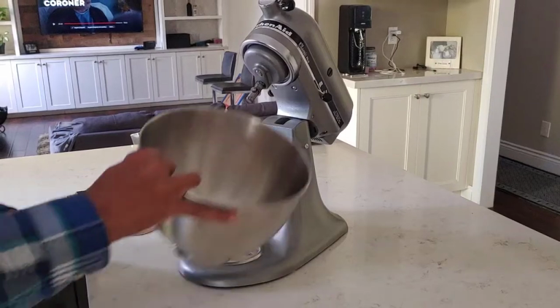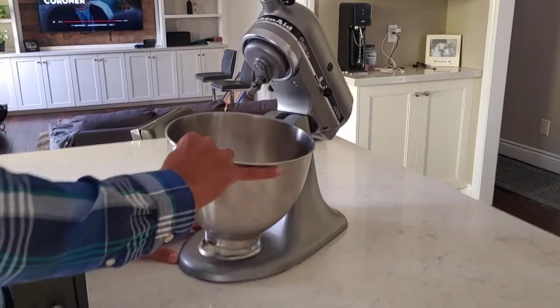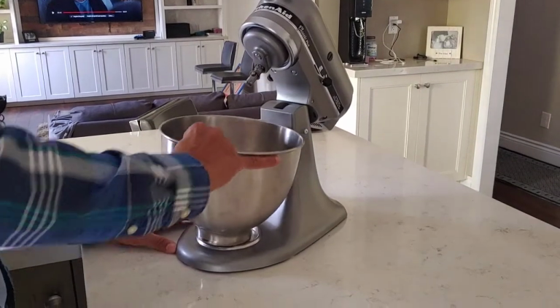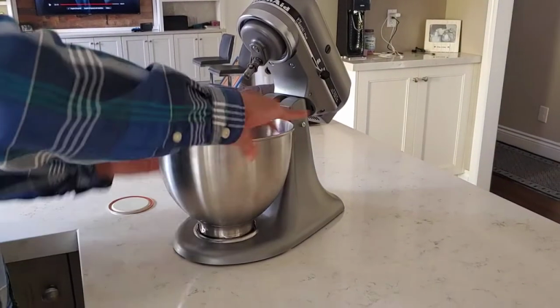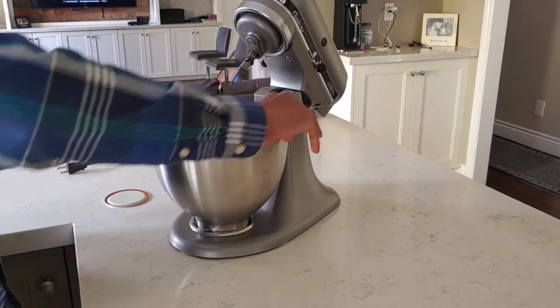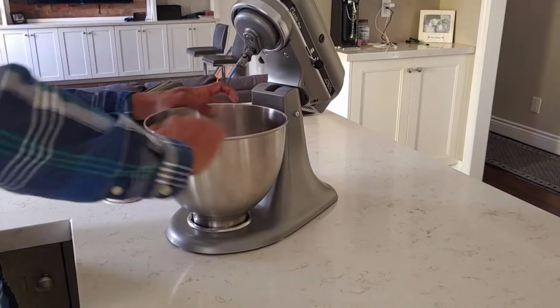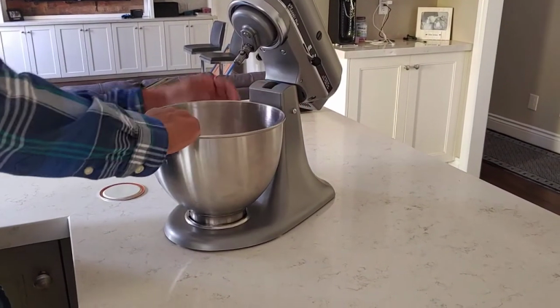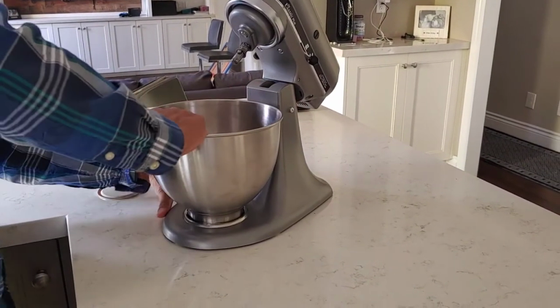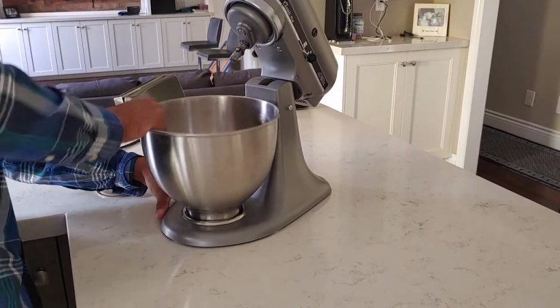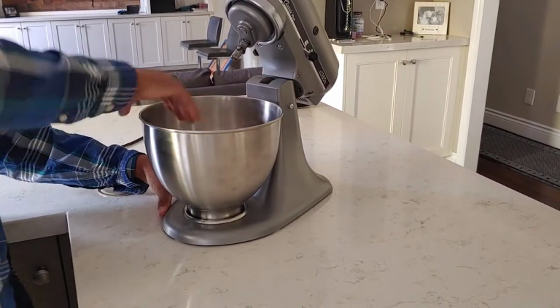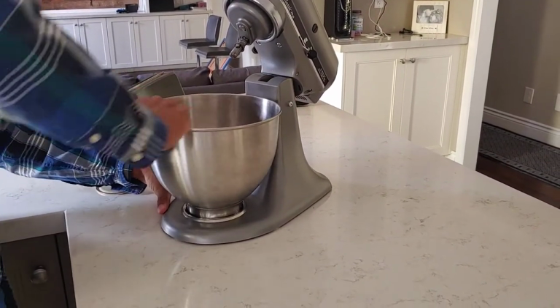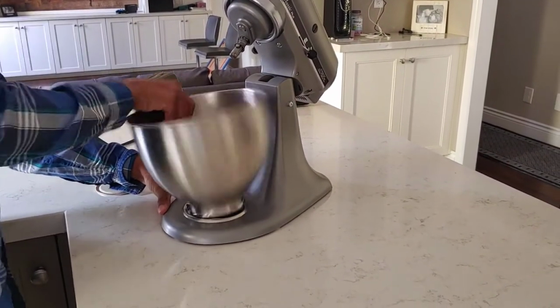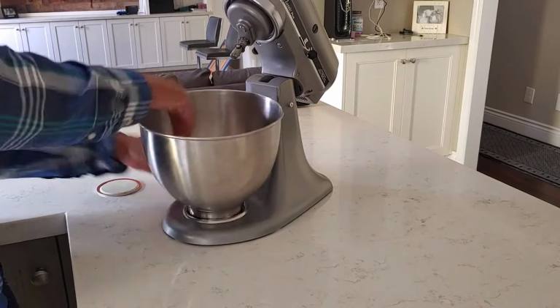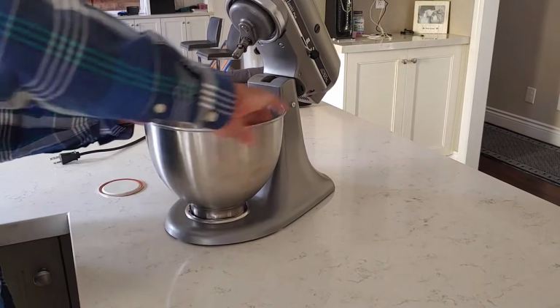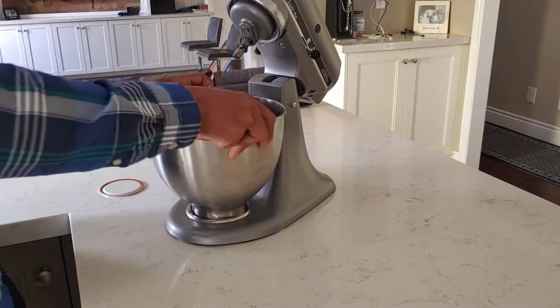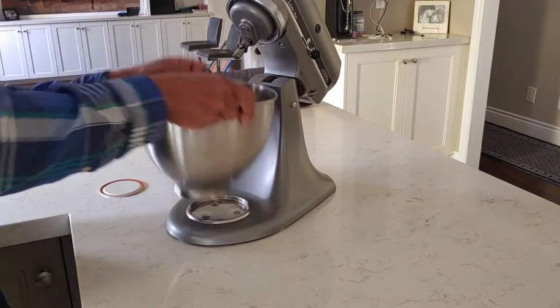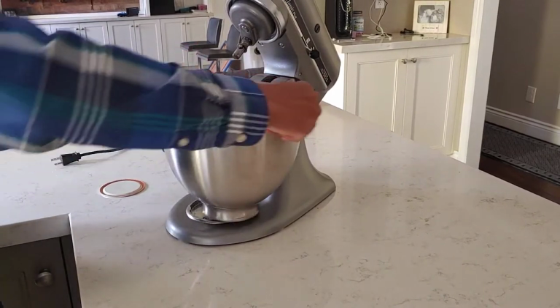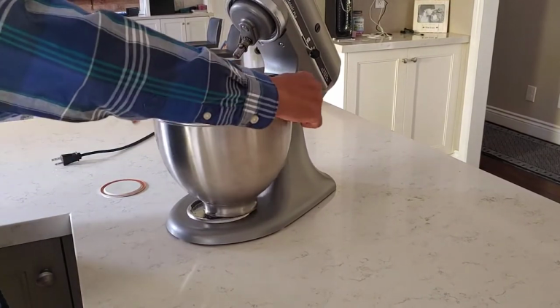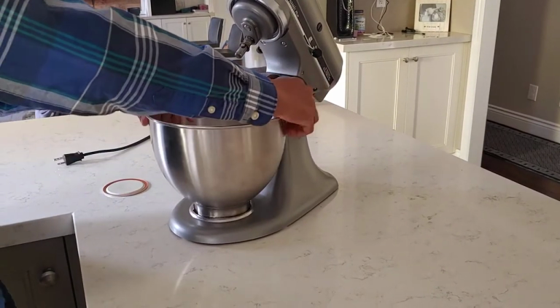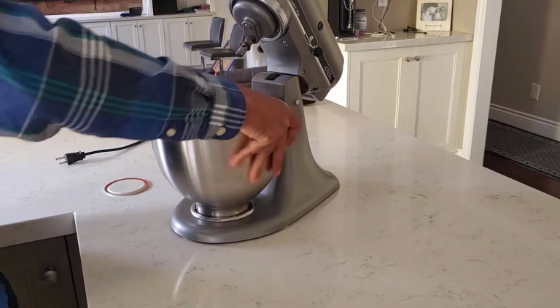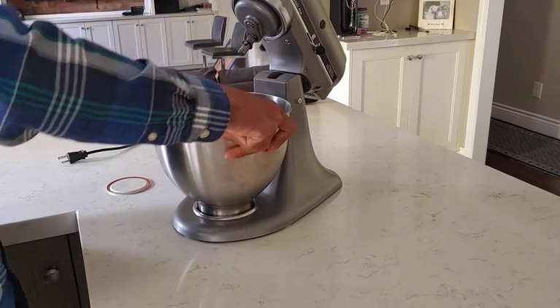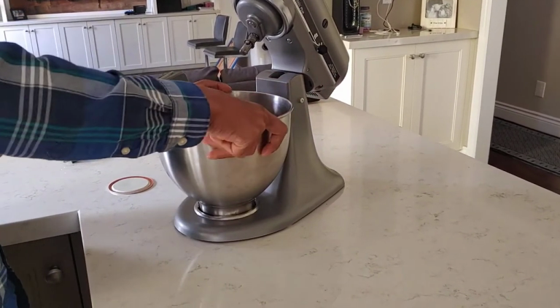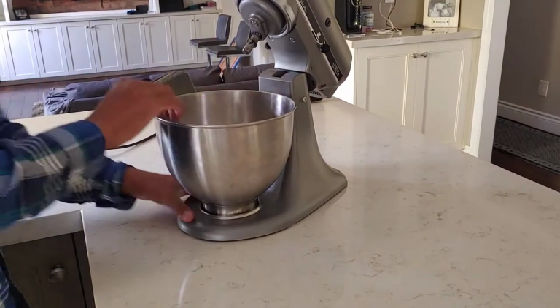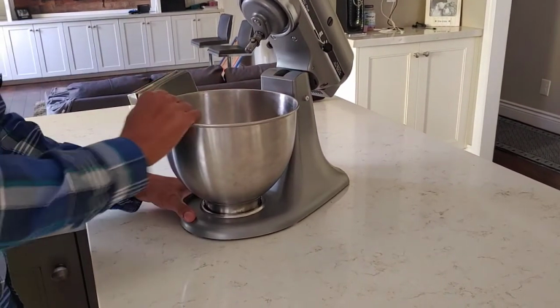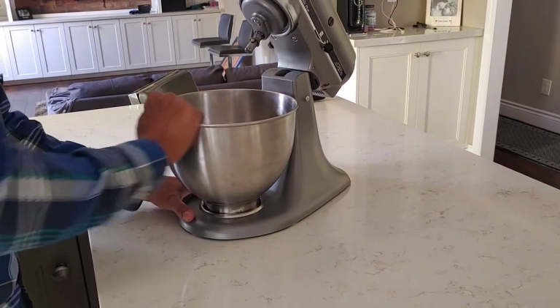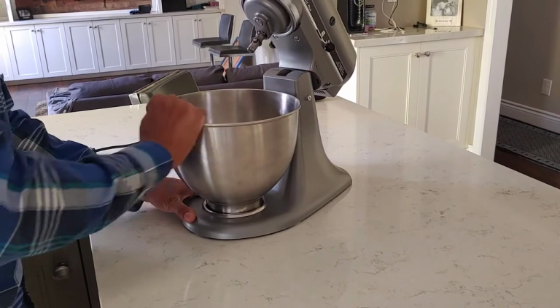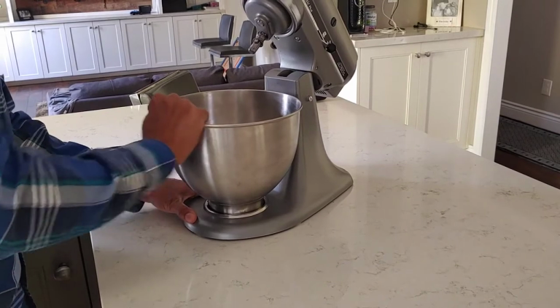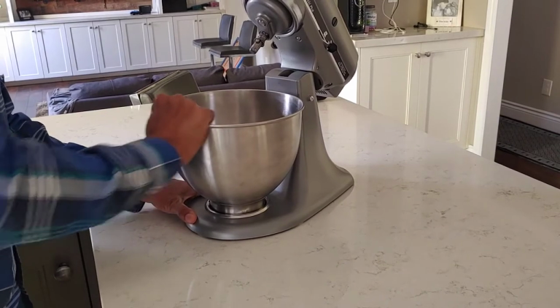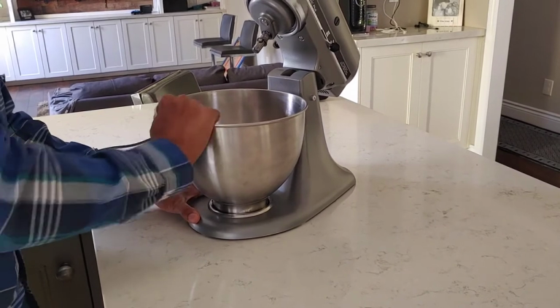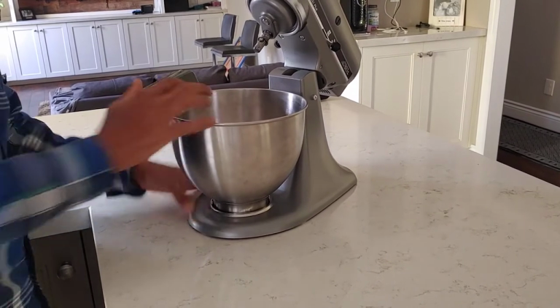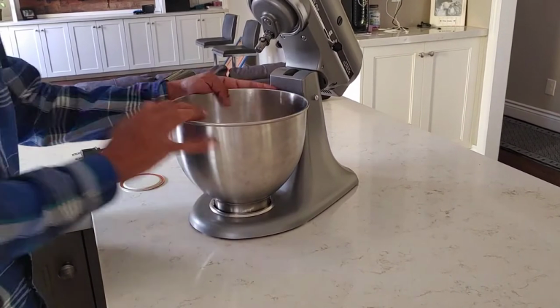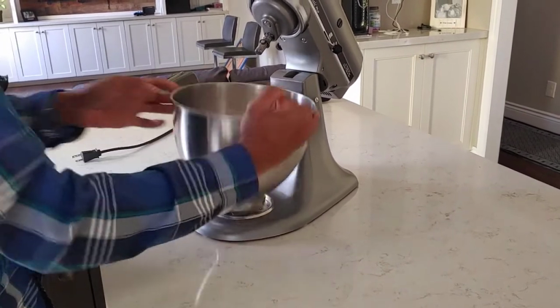Here is a stand mixer bowl — it's loose, it twists around and around. If I were to lock it in and put some dough in and start the stand mixer, eventually it would work itself loose and knock around.